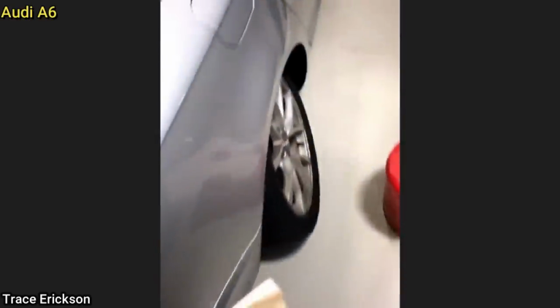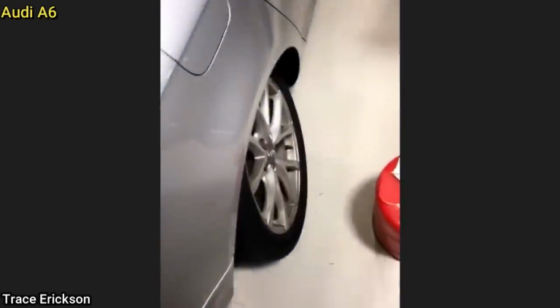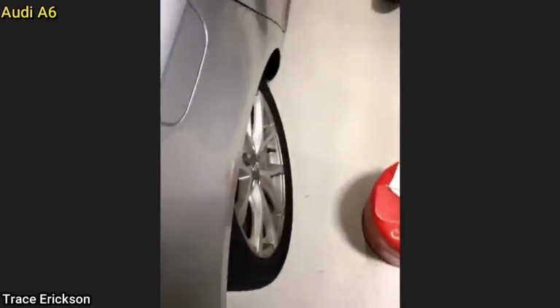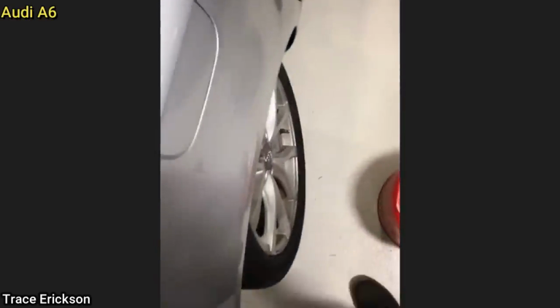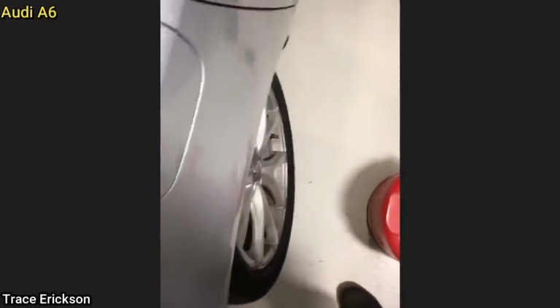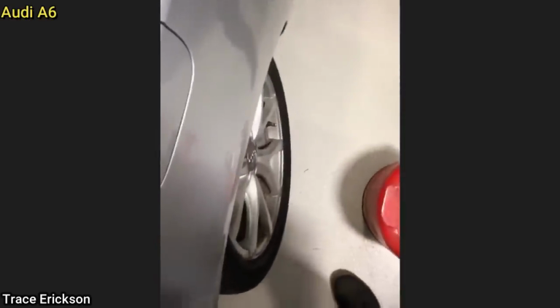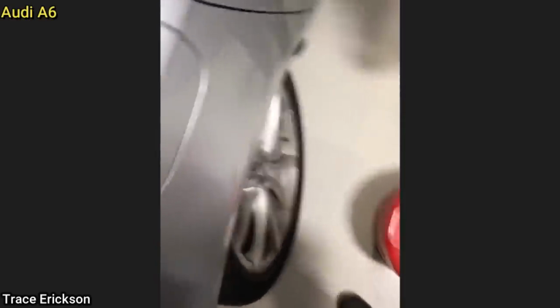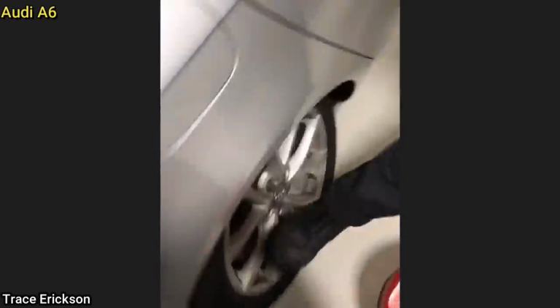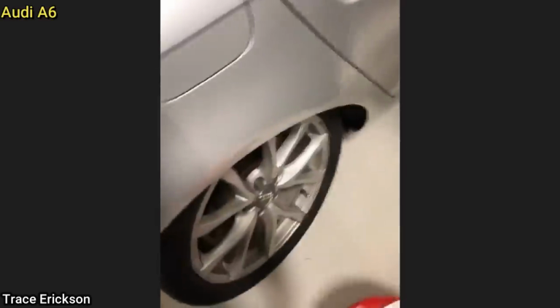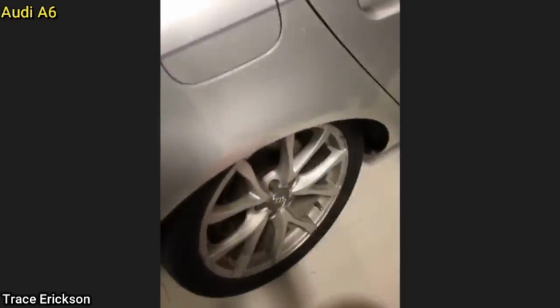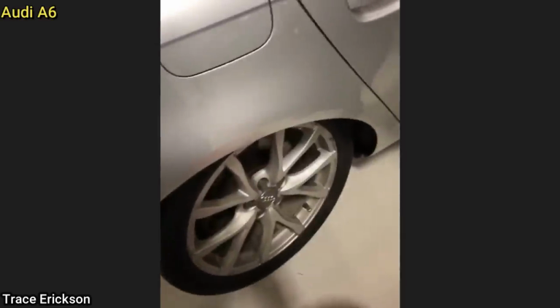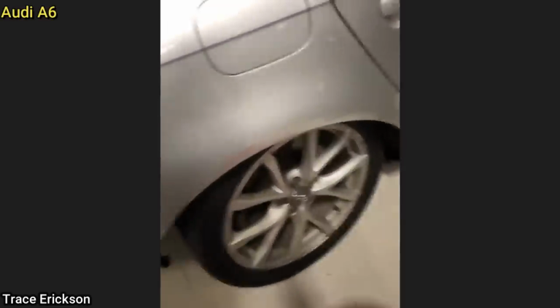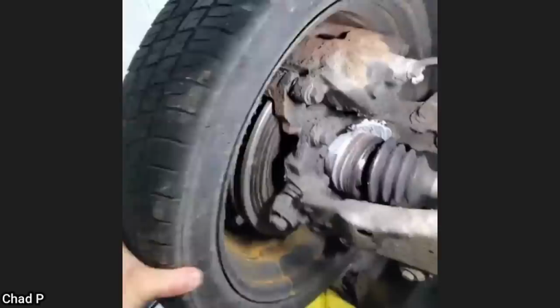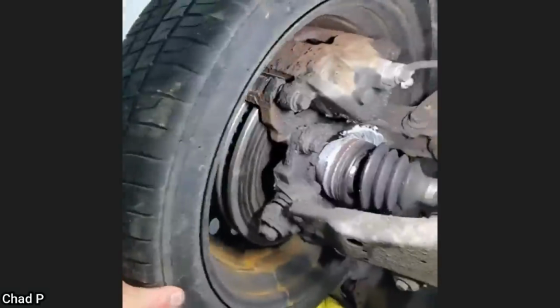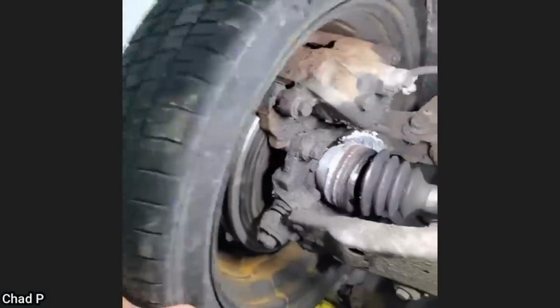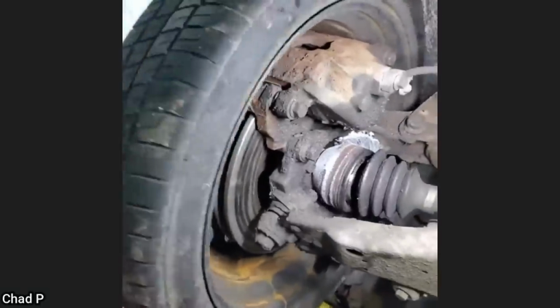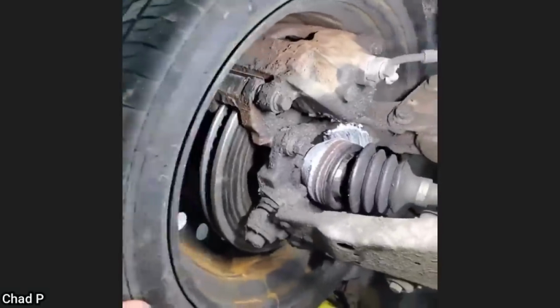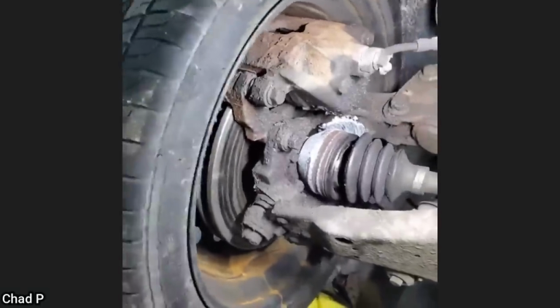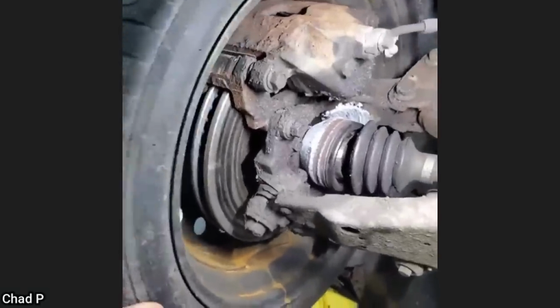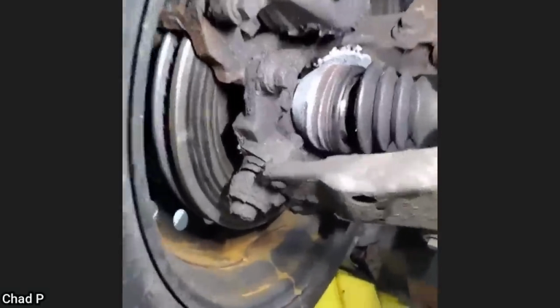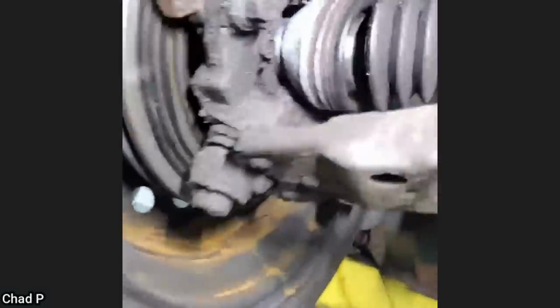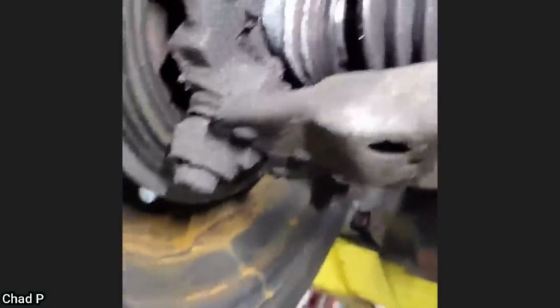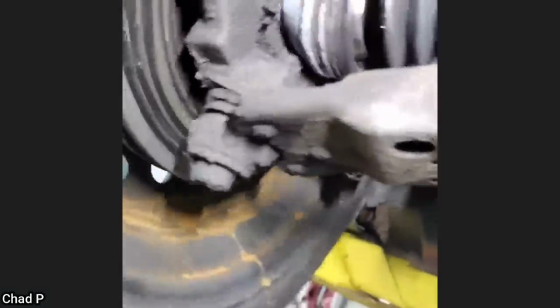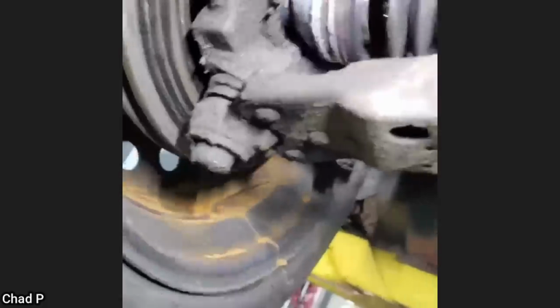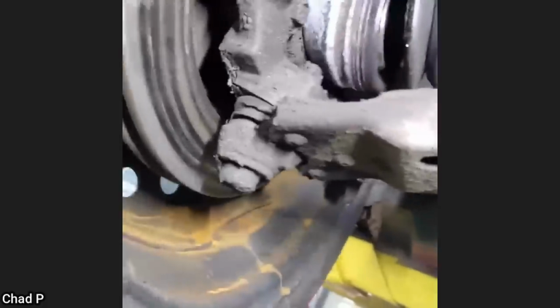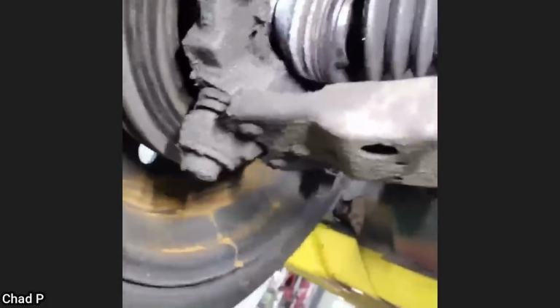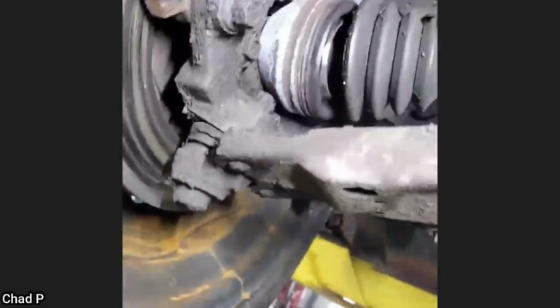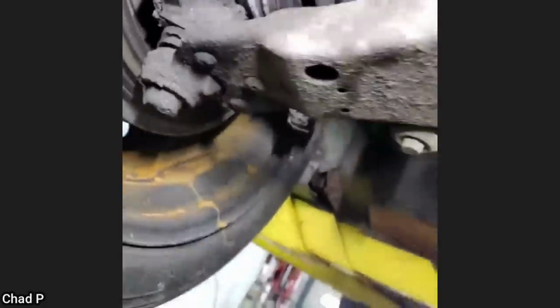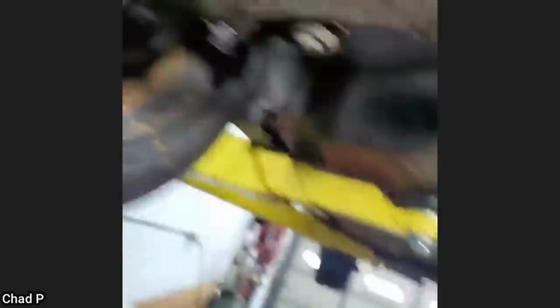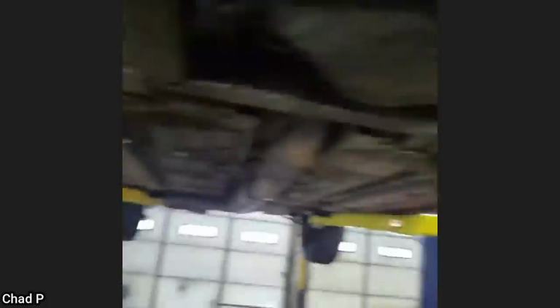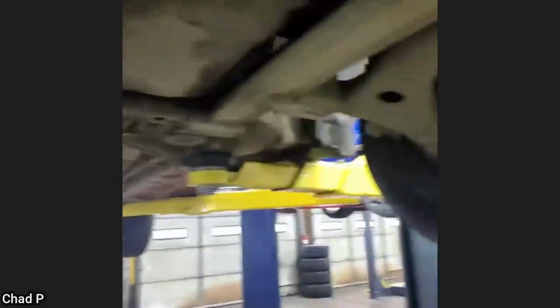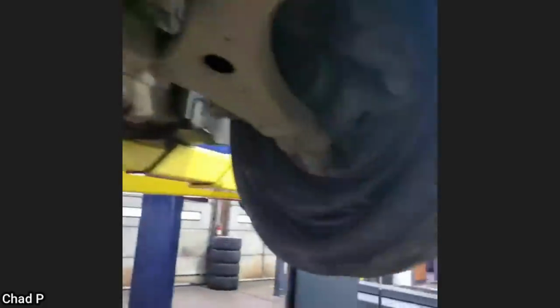This vehicle was only towed in for a flat tire, as the customer had already installed their spare tire. The technician notified the customer that it definitely needed more than just one new tire, and the customer approved all the repairs.